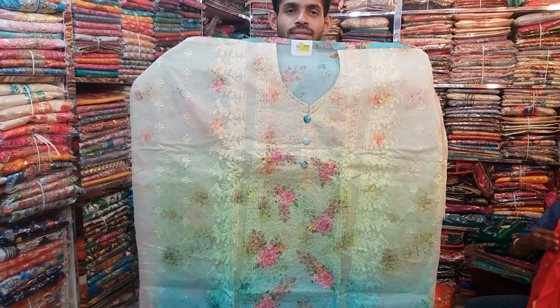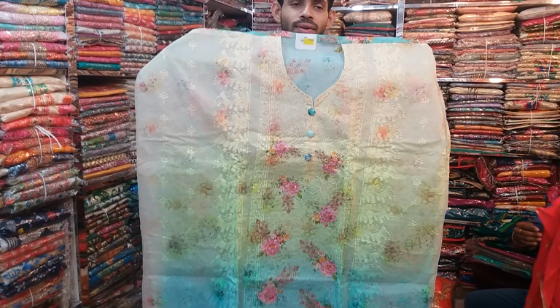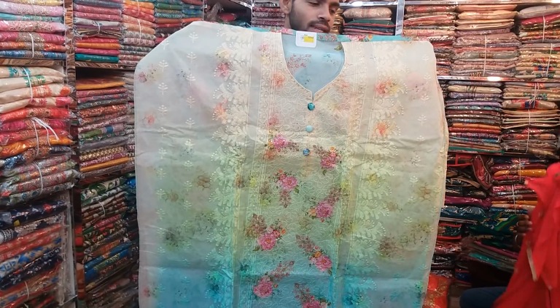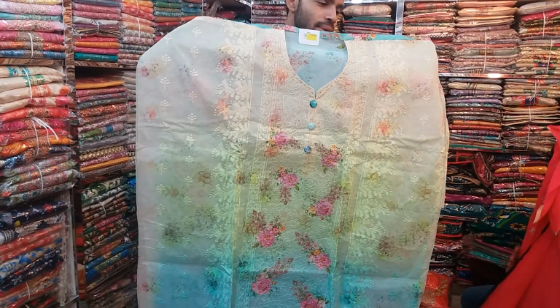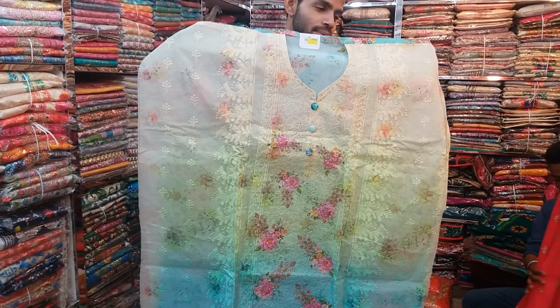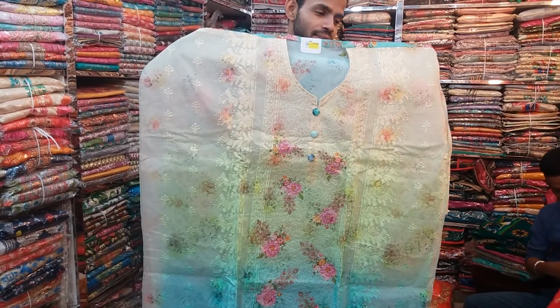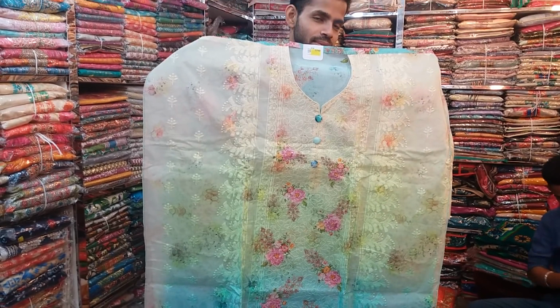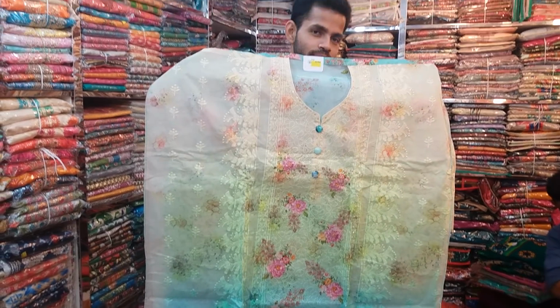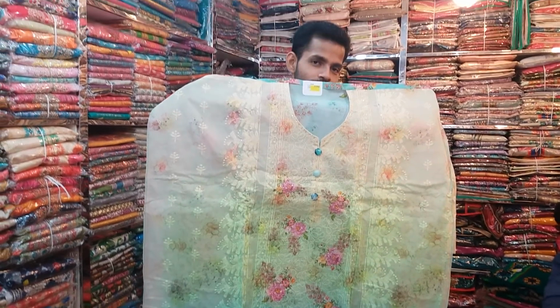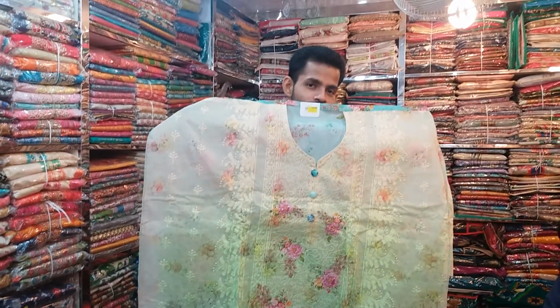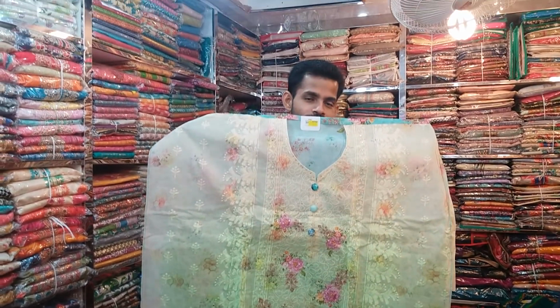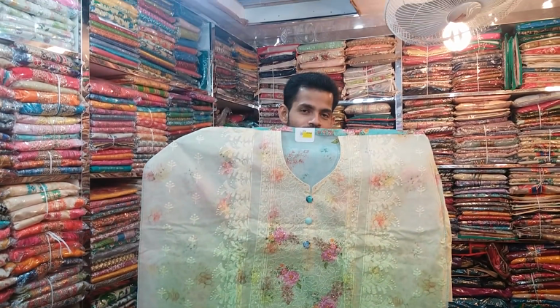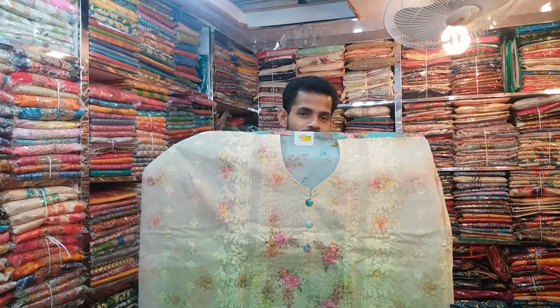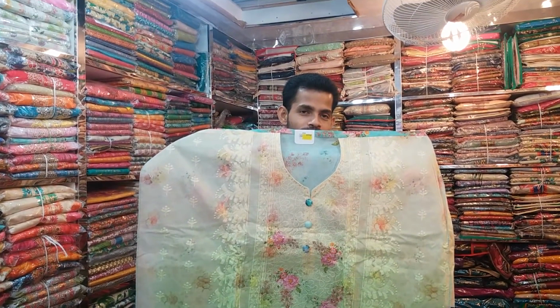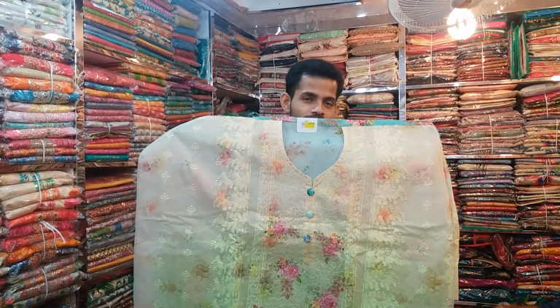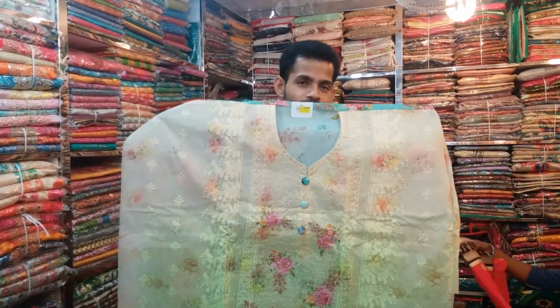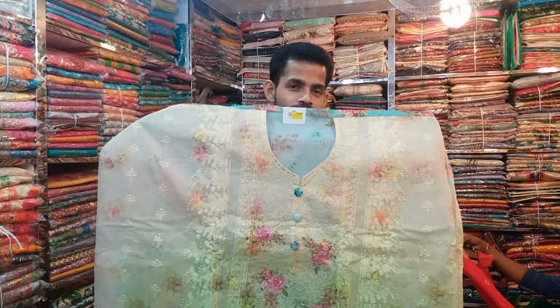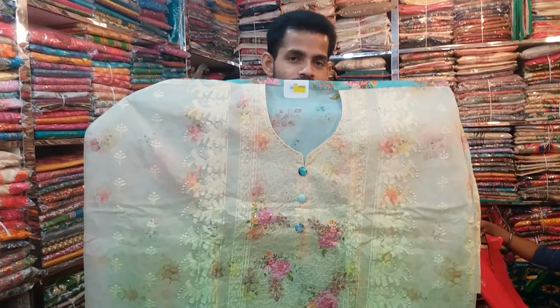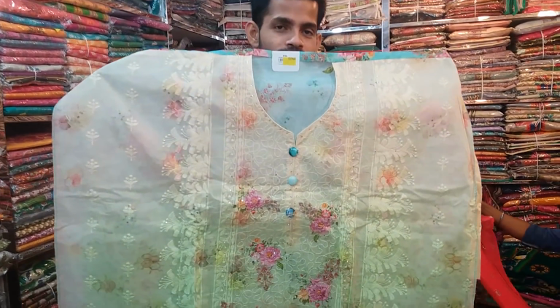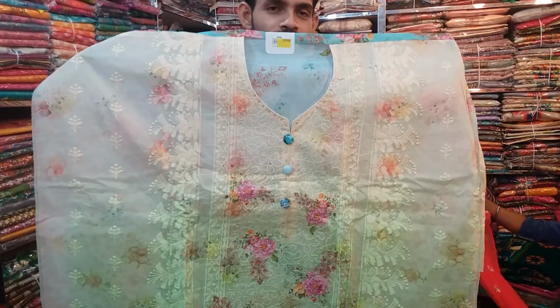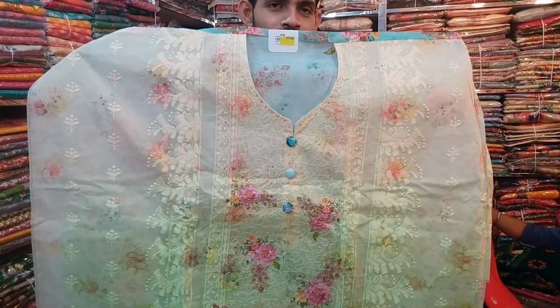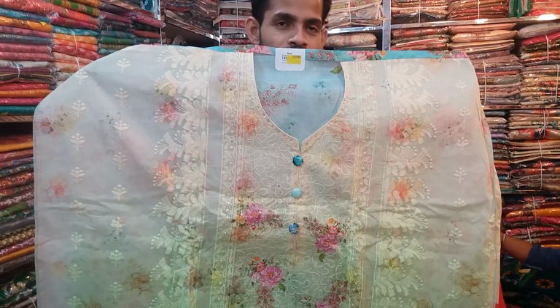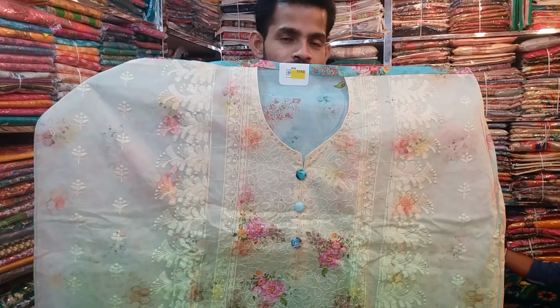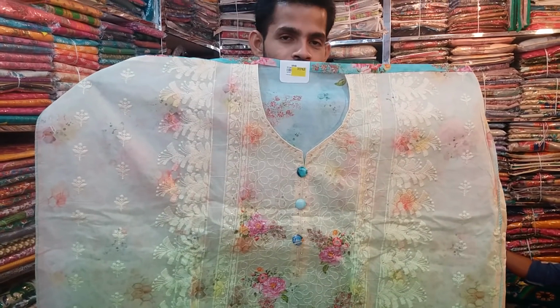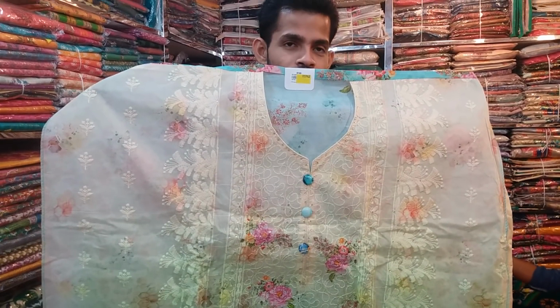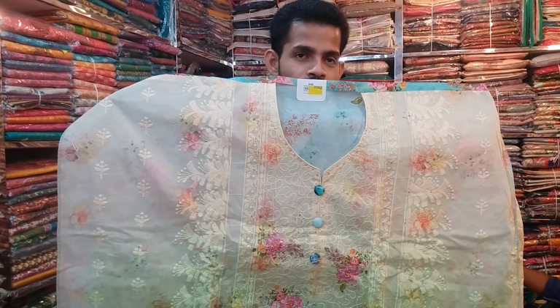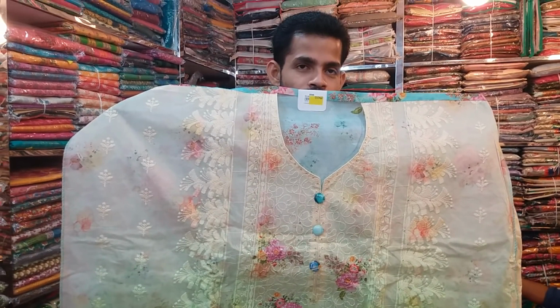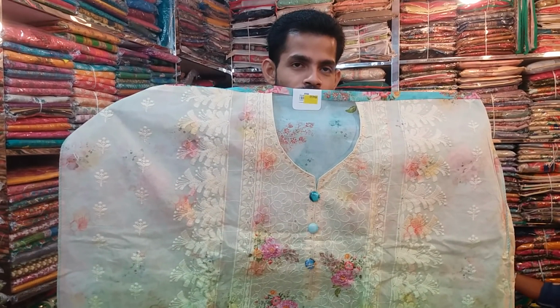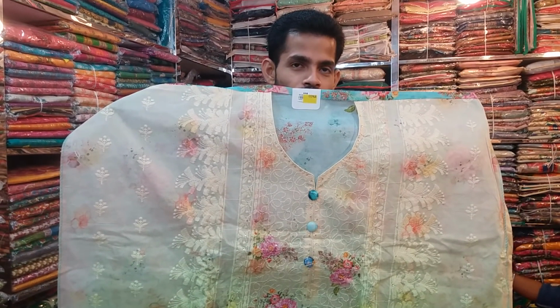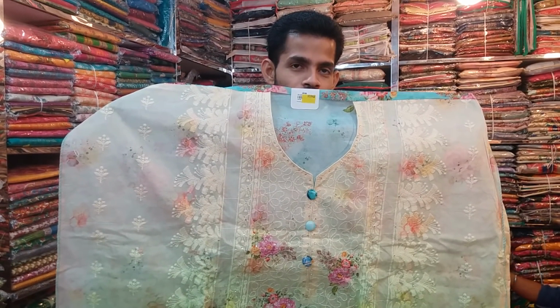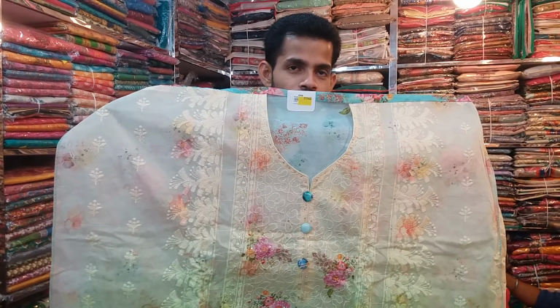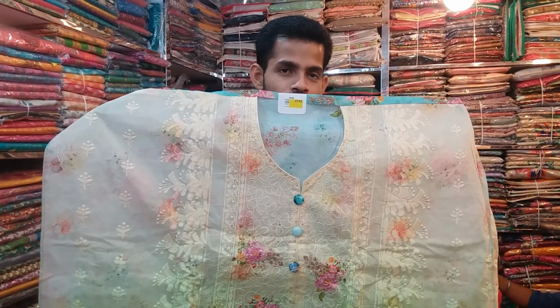Welcome everyone, welcome to the YouTube channel. So, how are you going to do this? I am going to see a new boutique store in Bangalore.